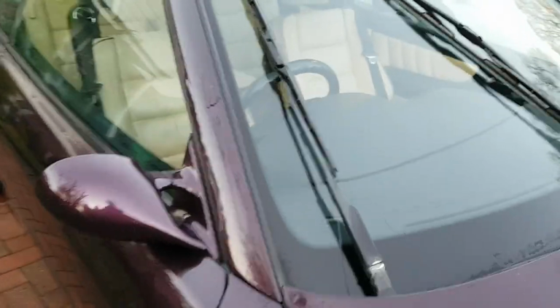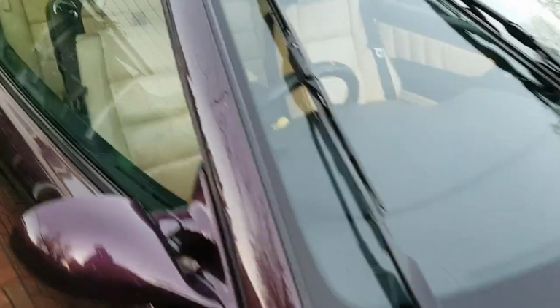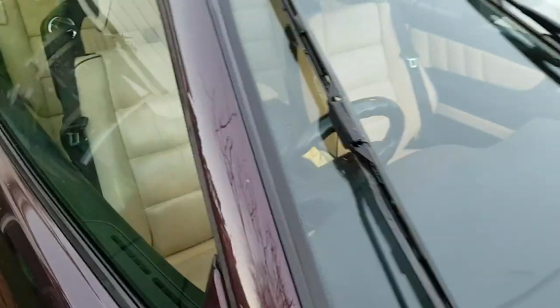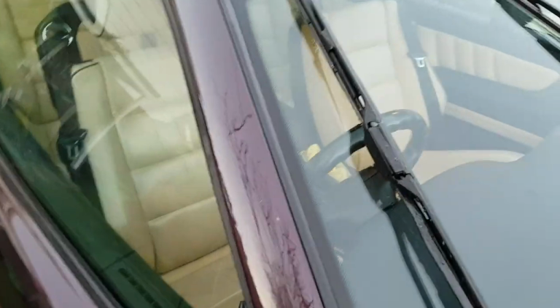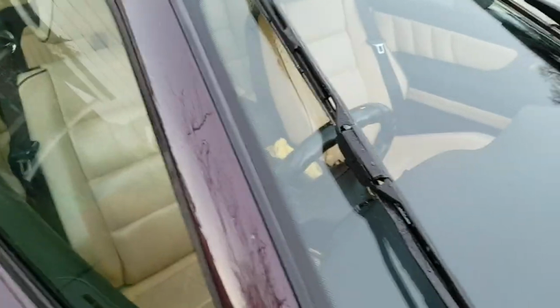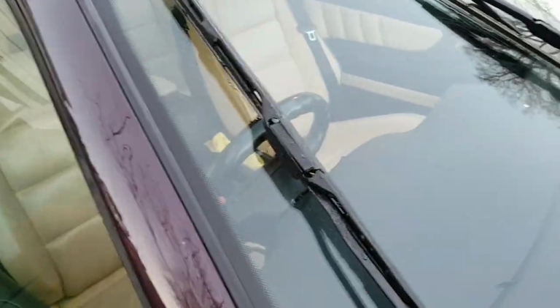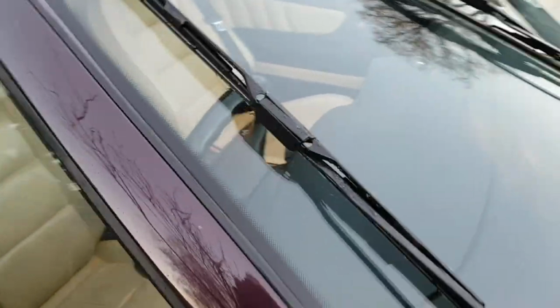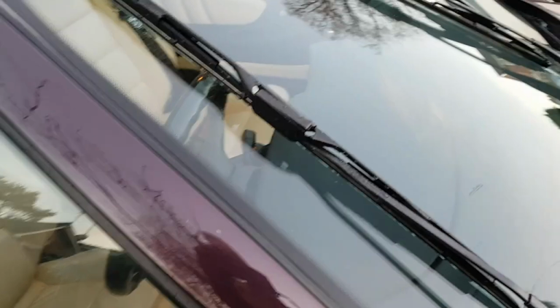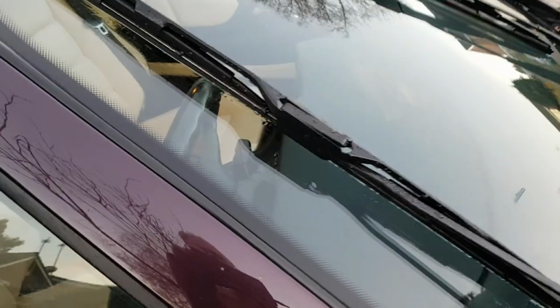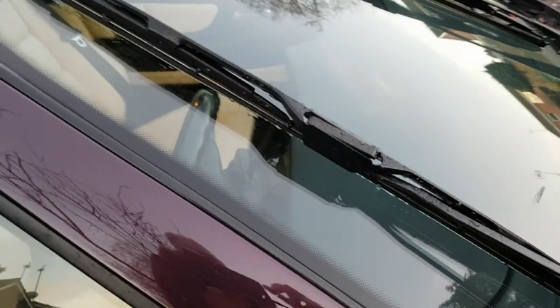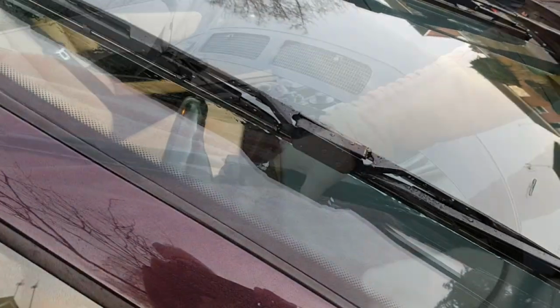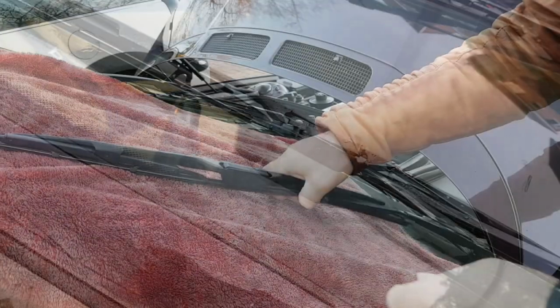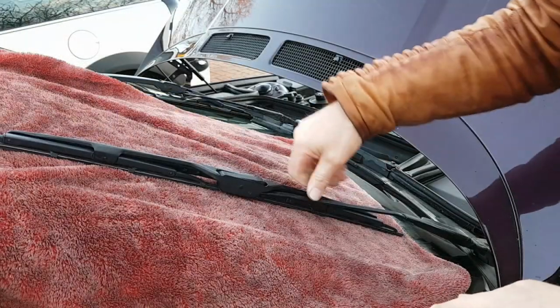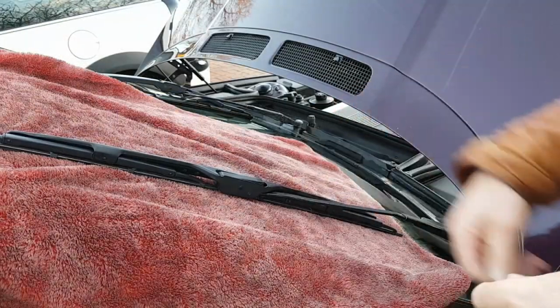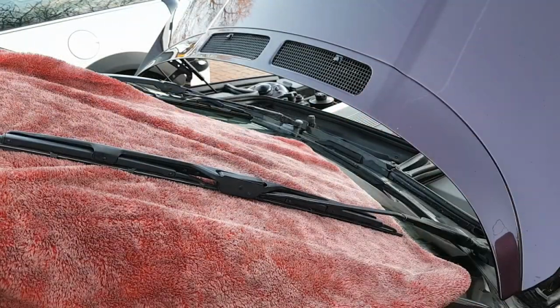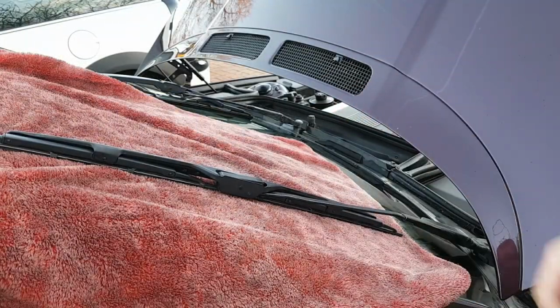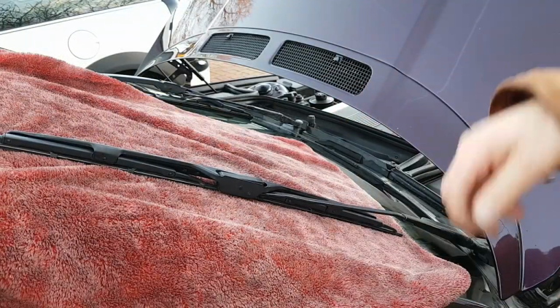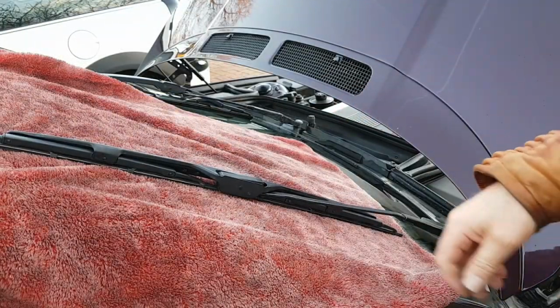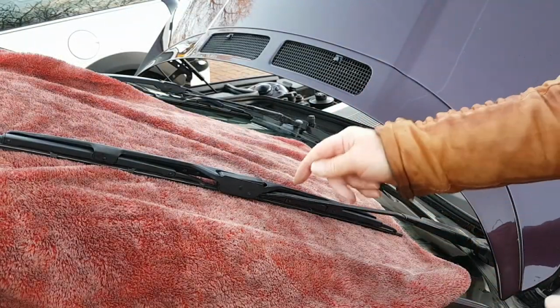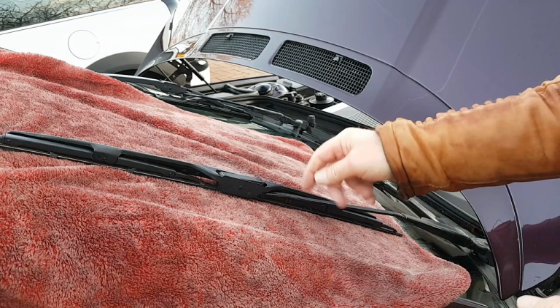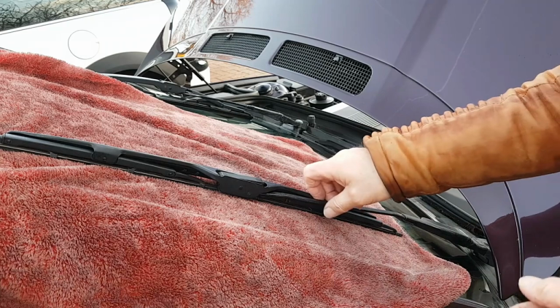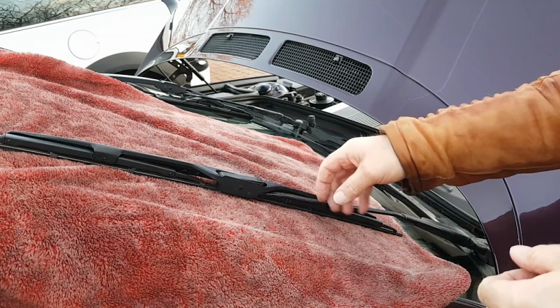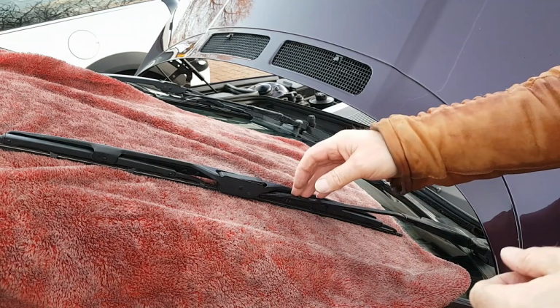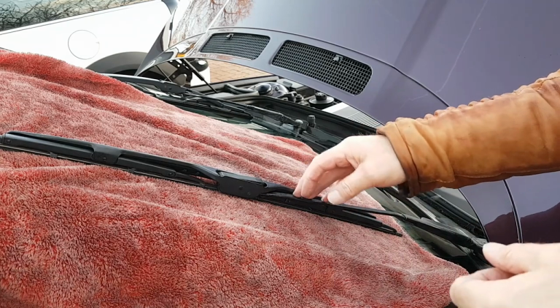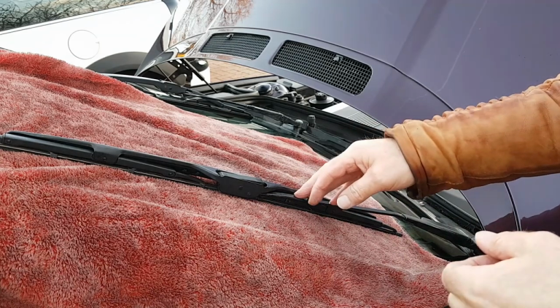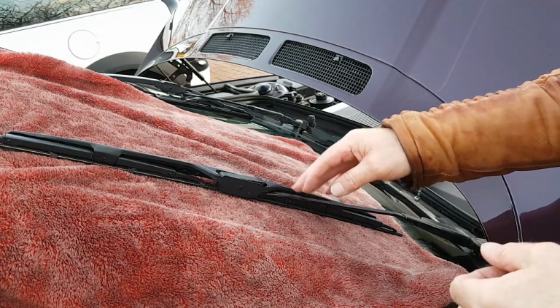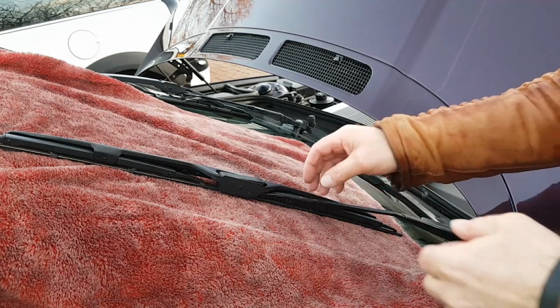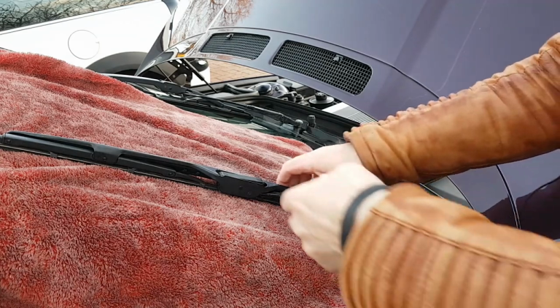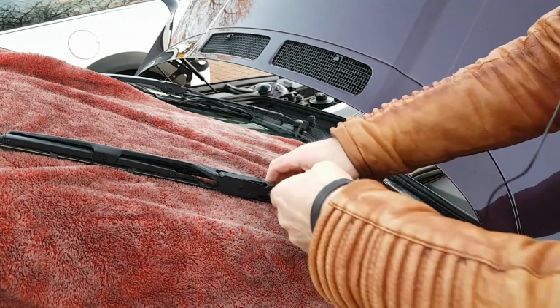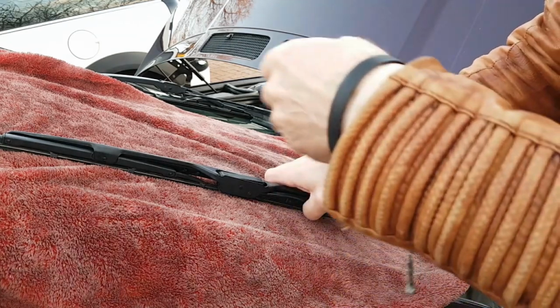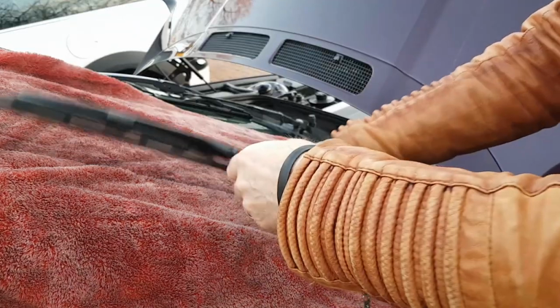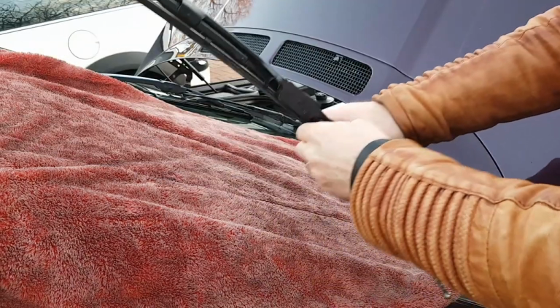Right, that's the wipers where we want them. Put a cloth under the wiper — that's in case of dropping it, as it's got a bit of spring pressure on it, and if you do drop it, it might break the windscreen.